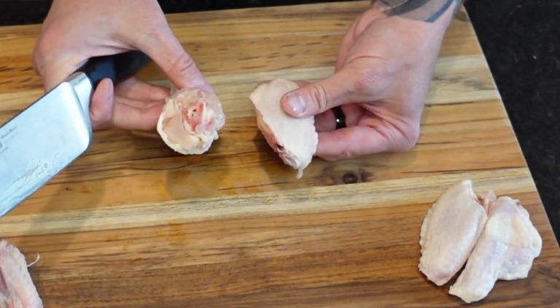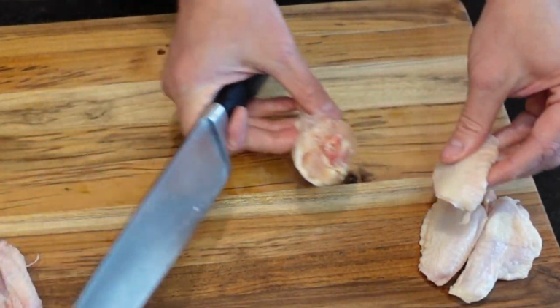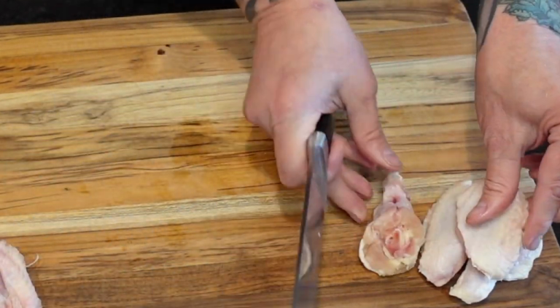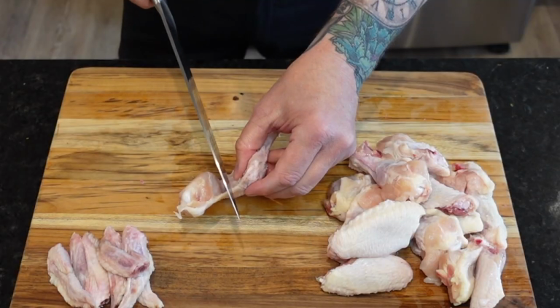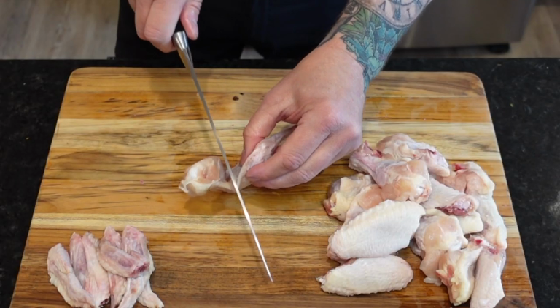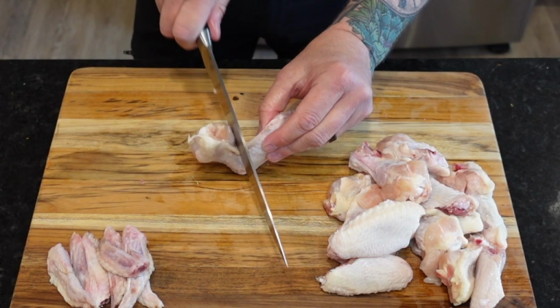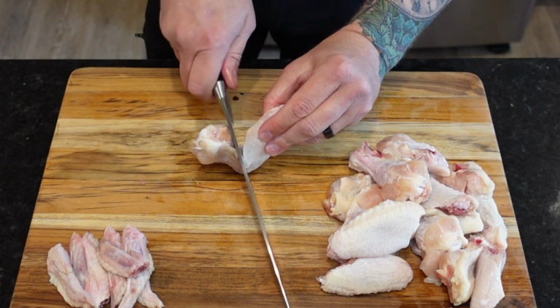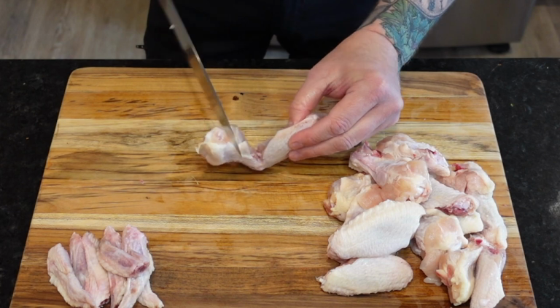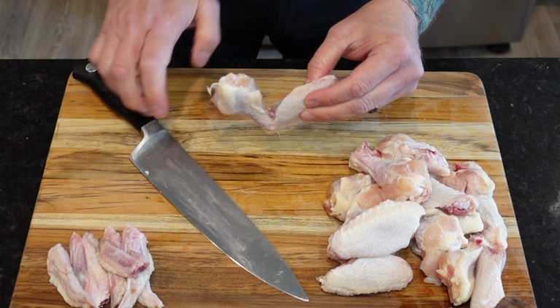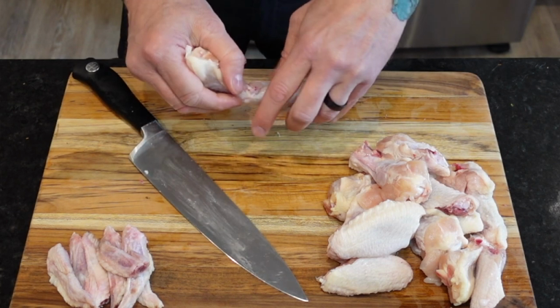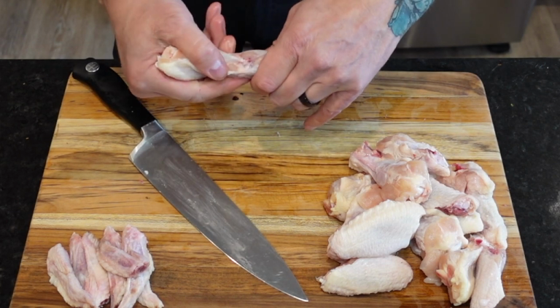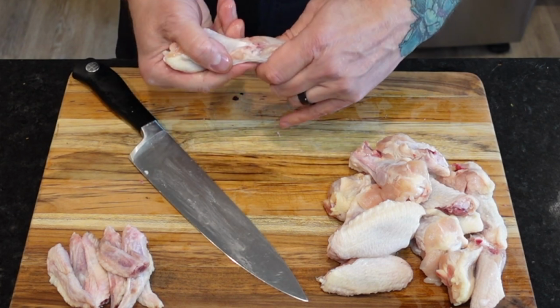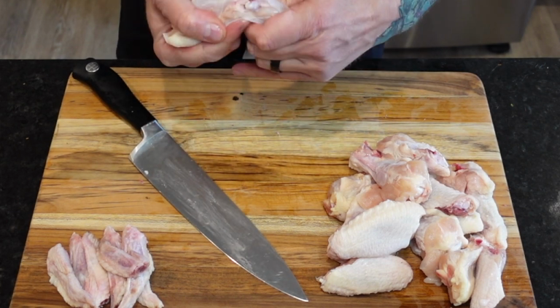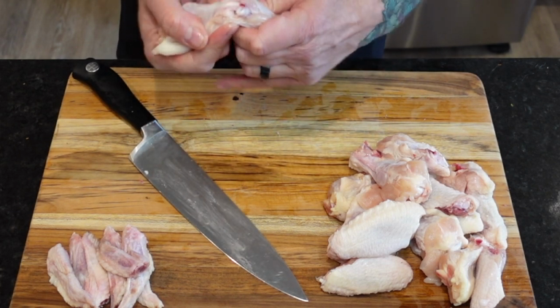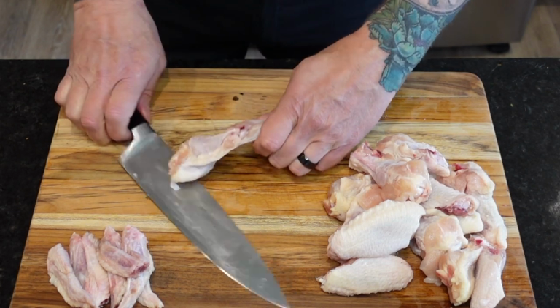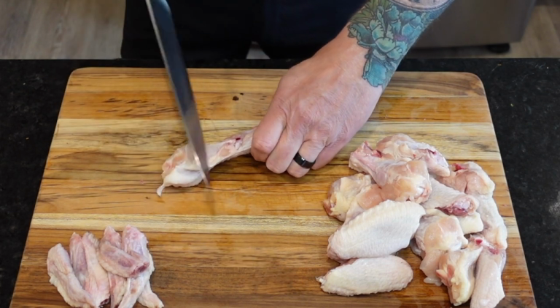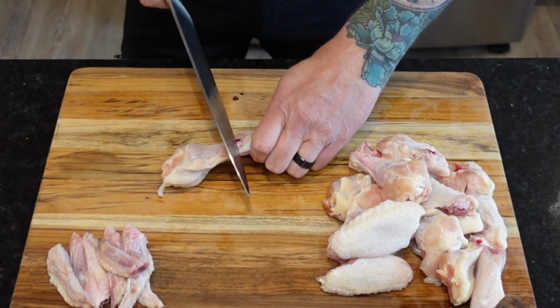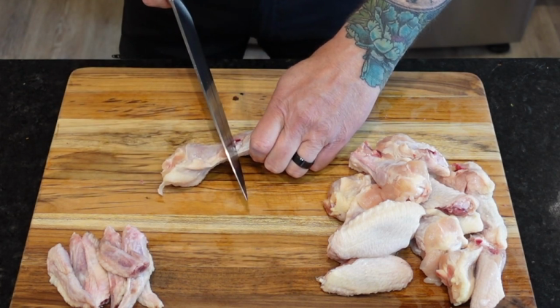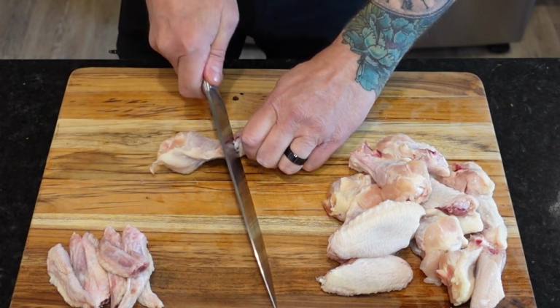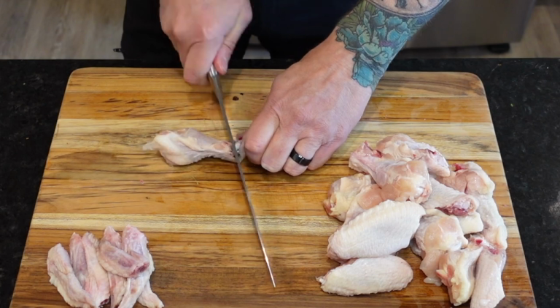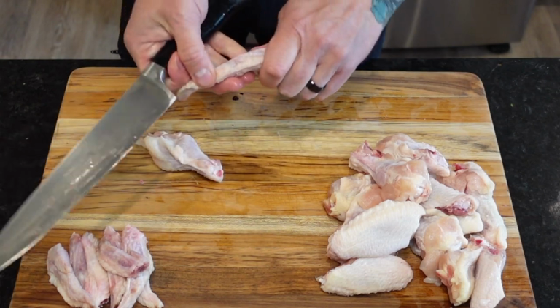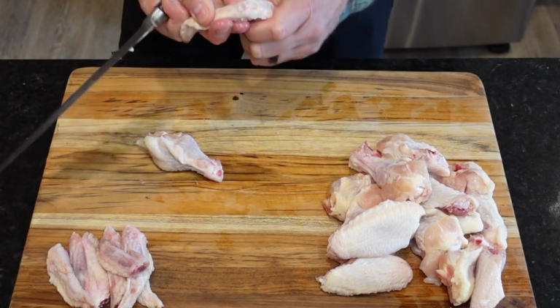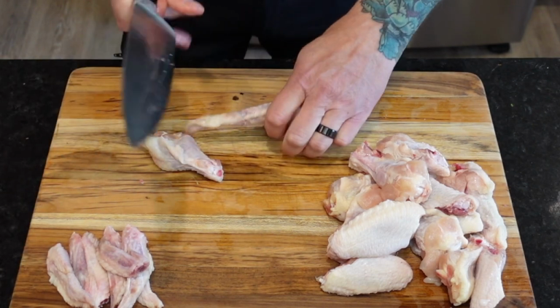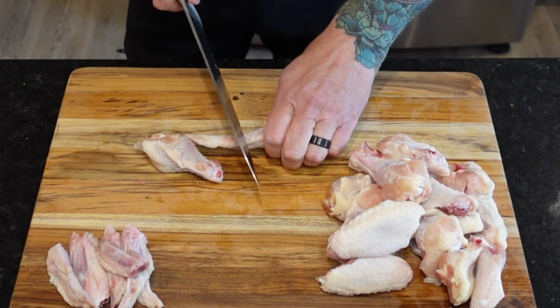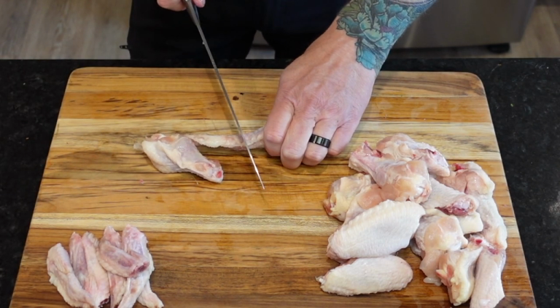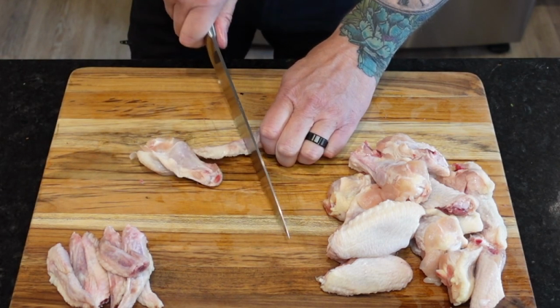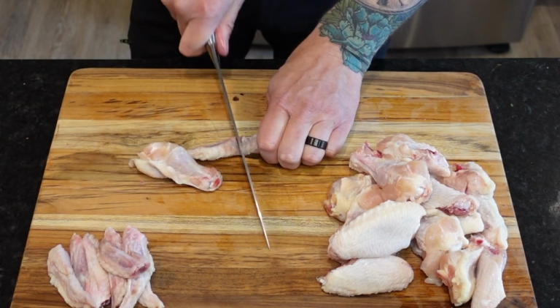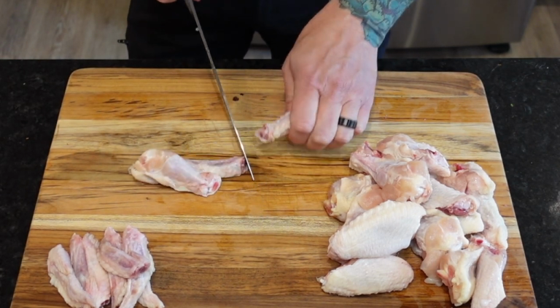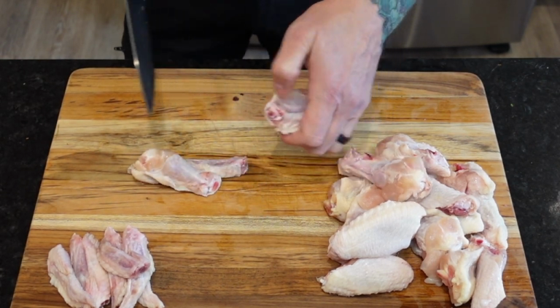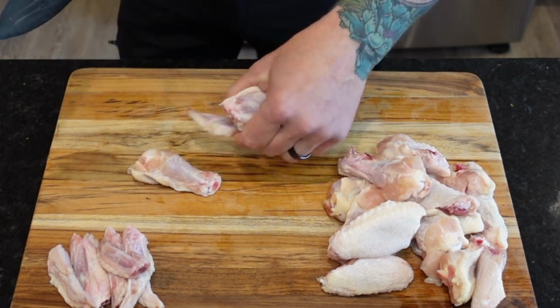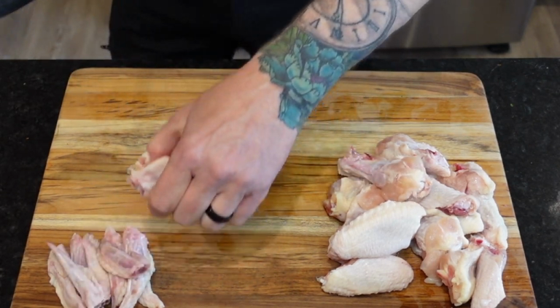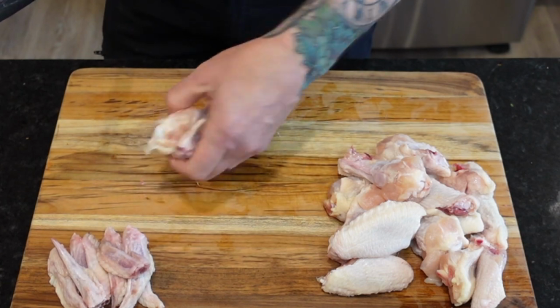I'll show you again — locate the joint and then slice through it. And for those of you wondering what to do with the tip, boil those wingtips to make a good chicken stock.